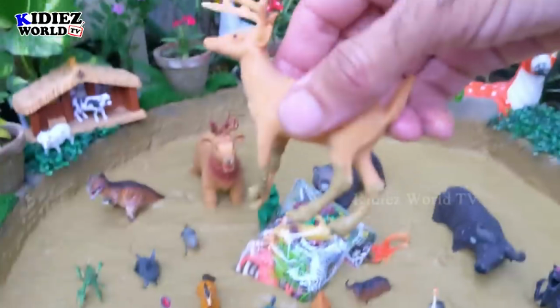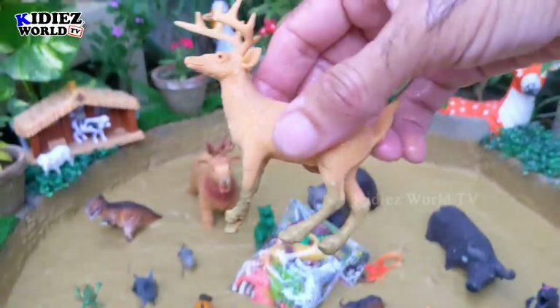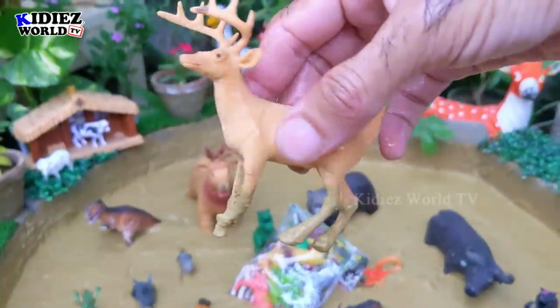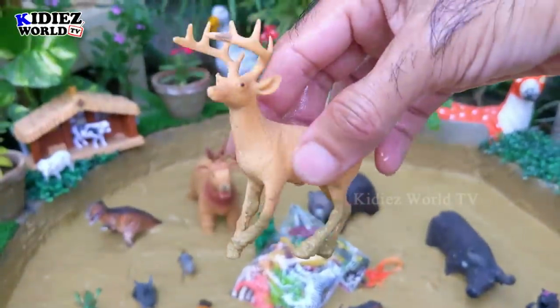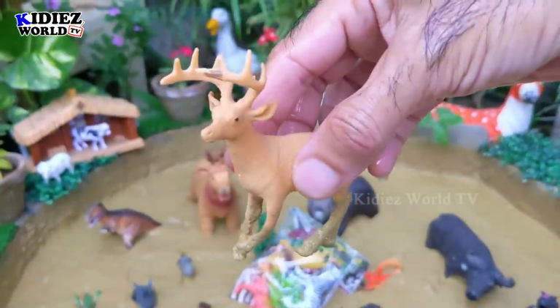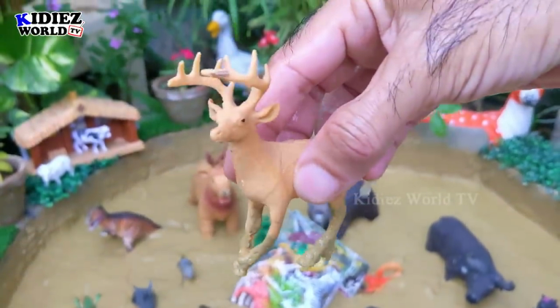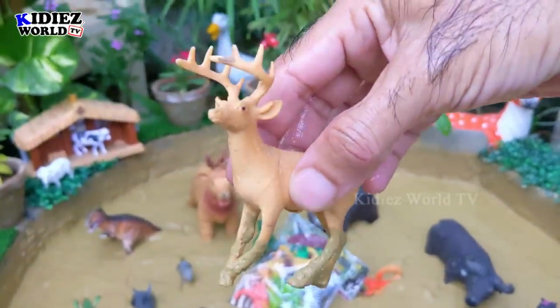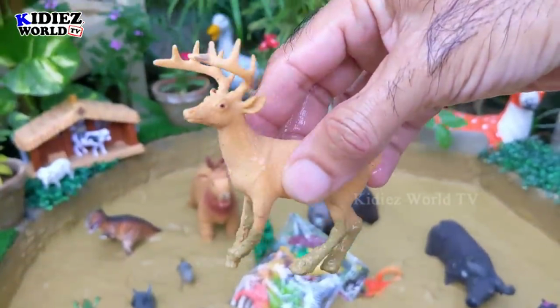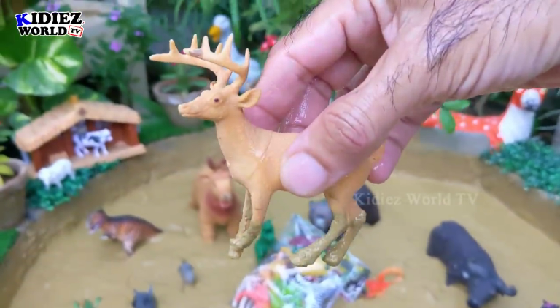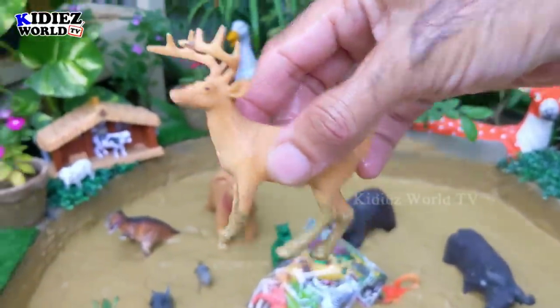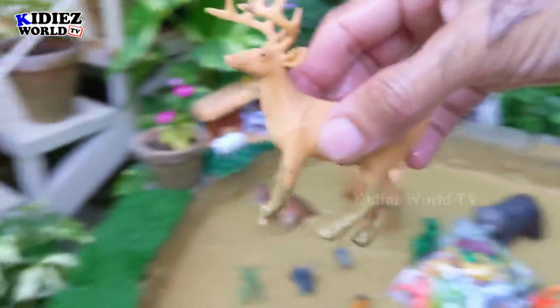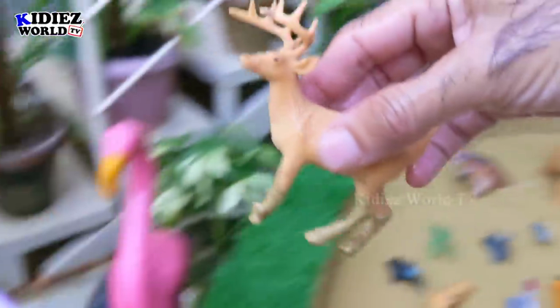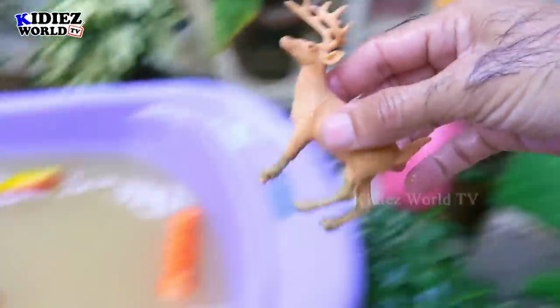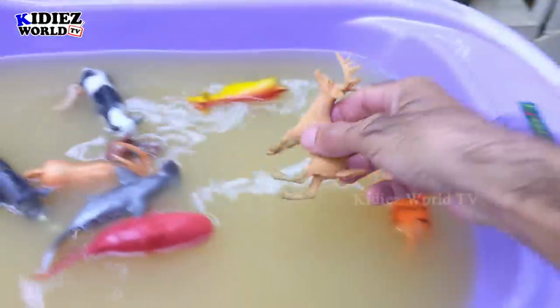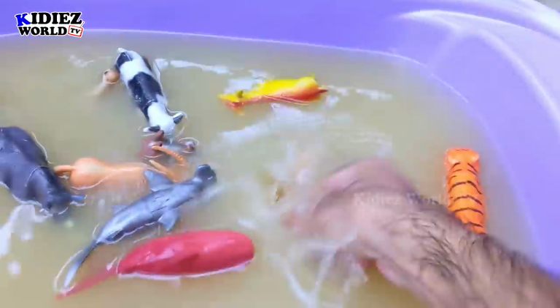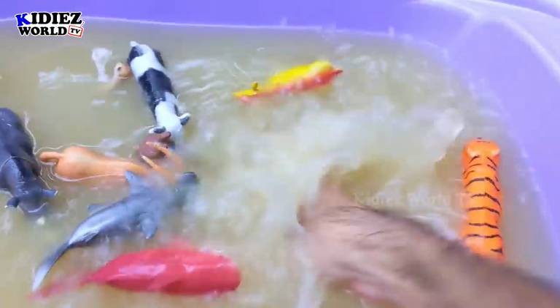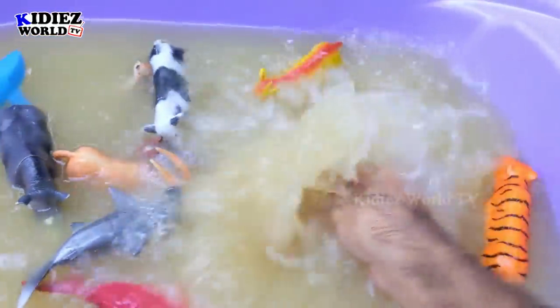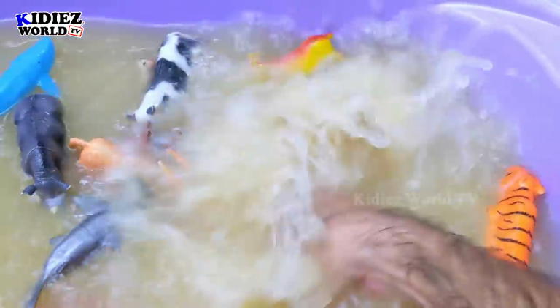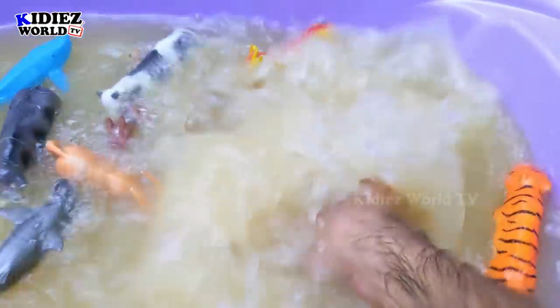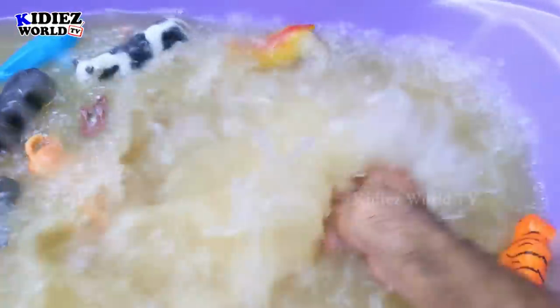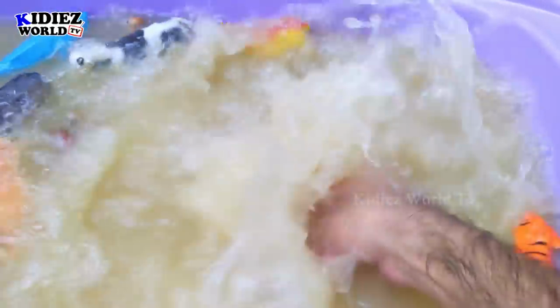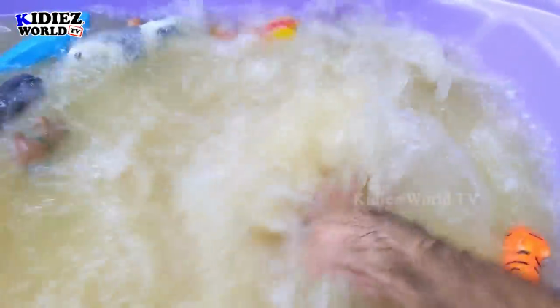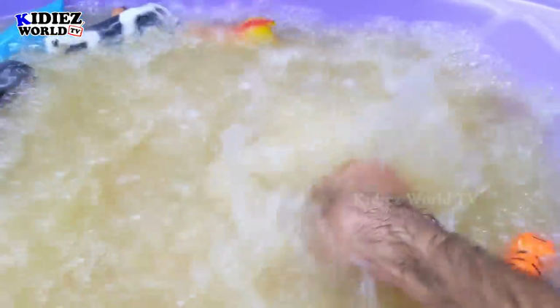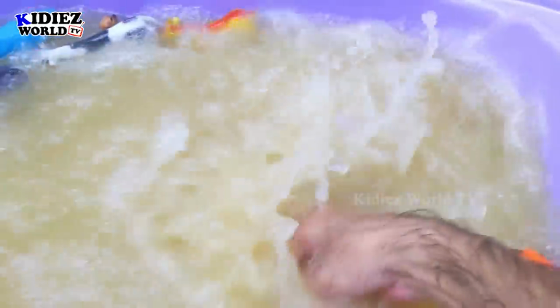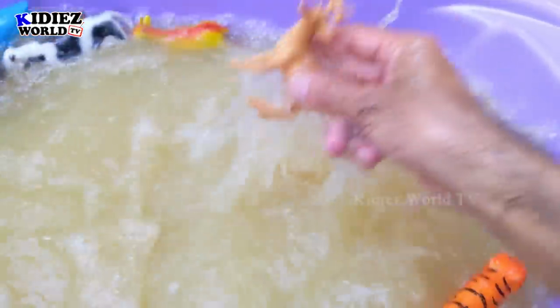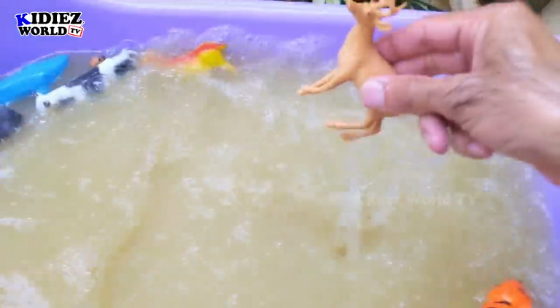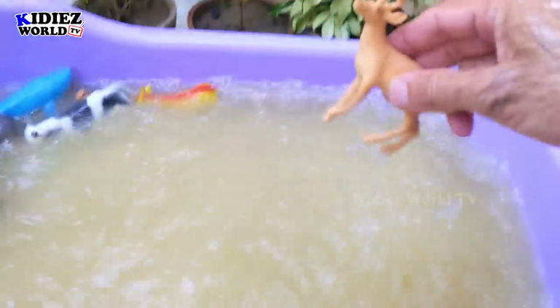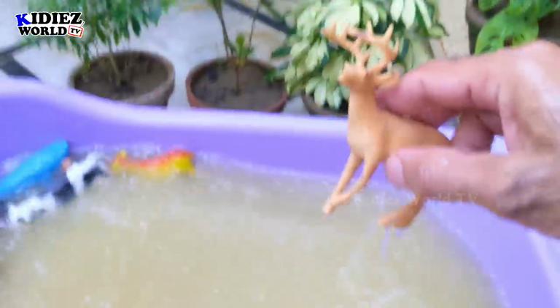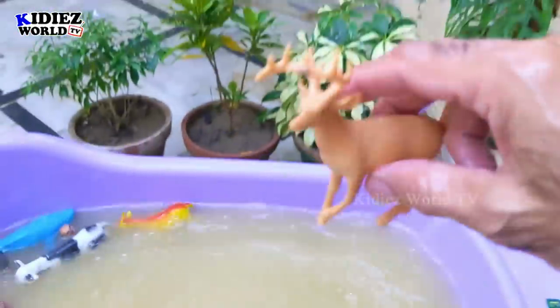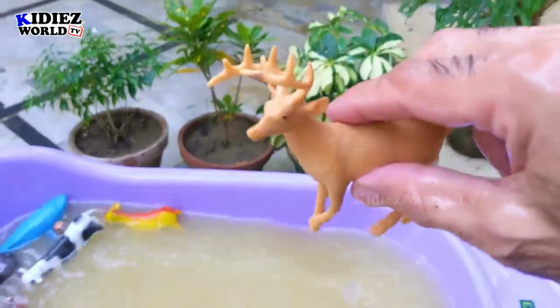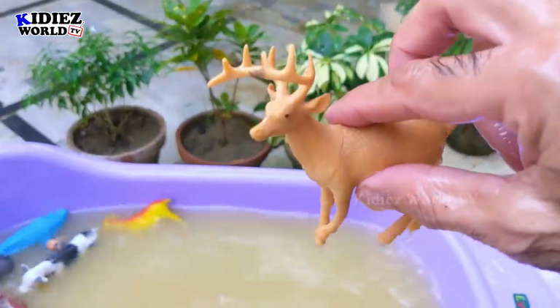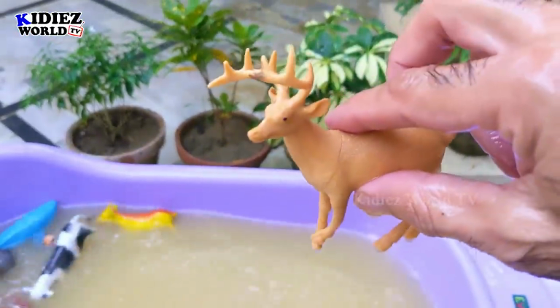The next one we have is reindeer. Reindeer are very beautiful animals. They have a big bunch of horns on their head. Reindeer!